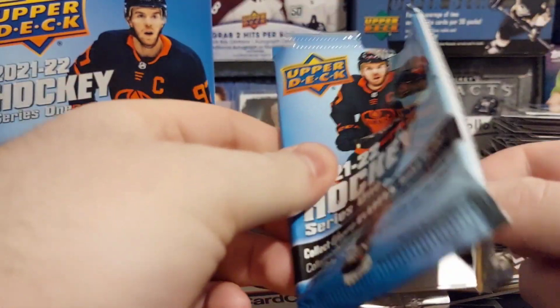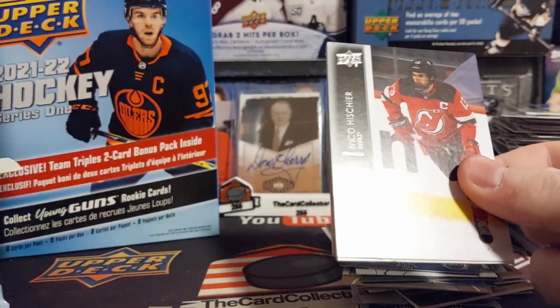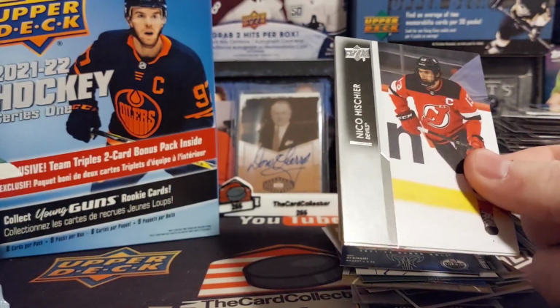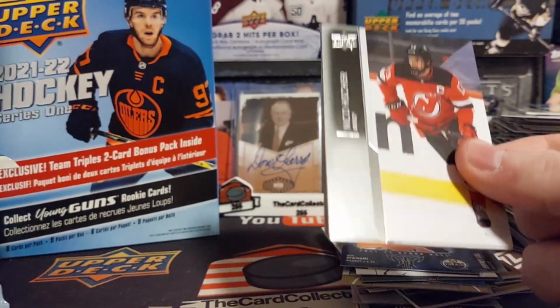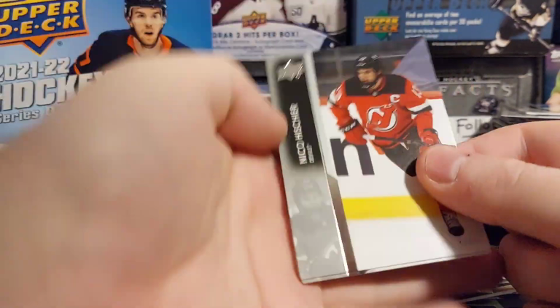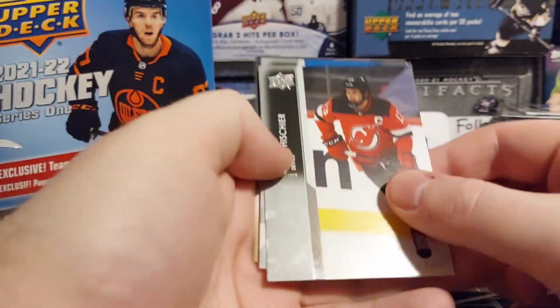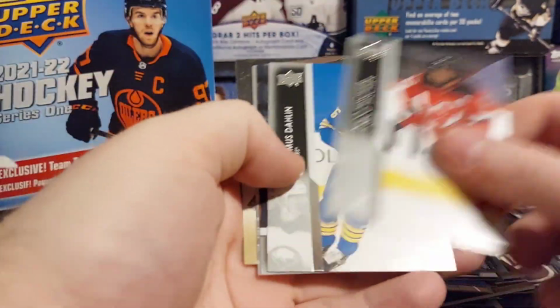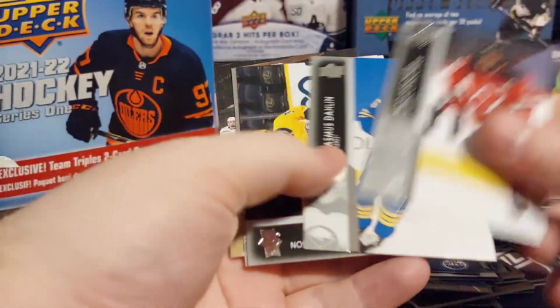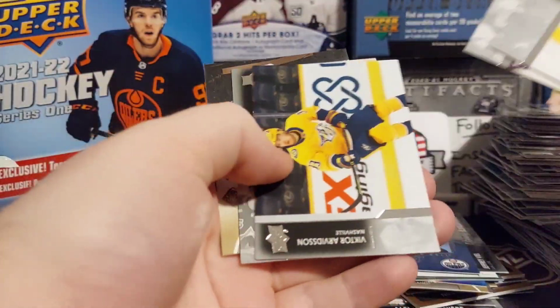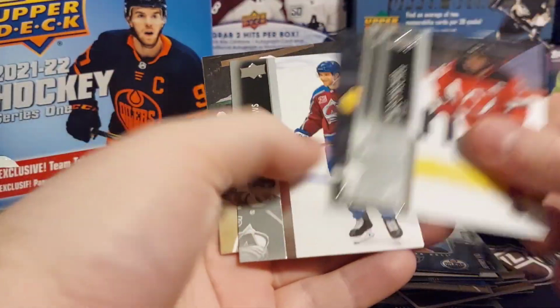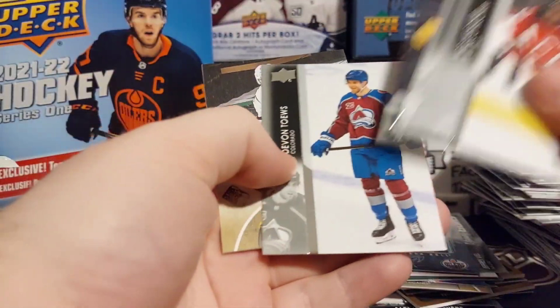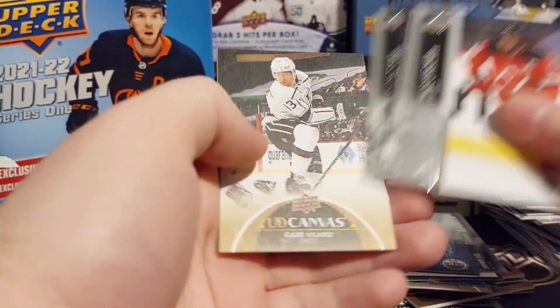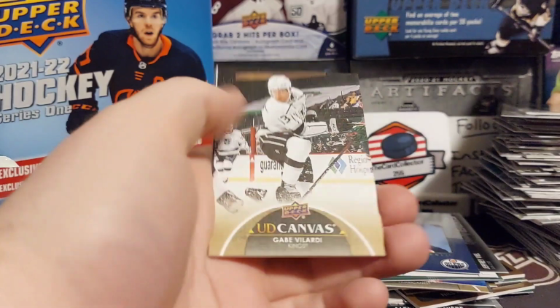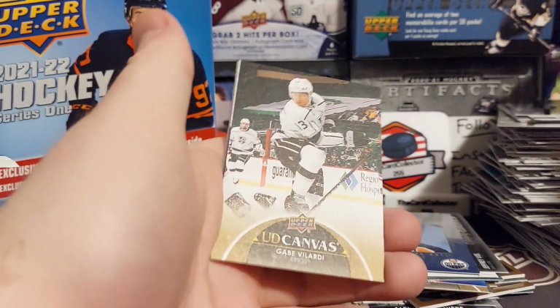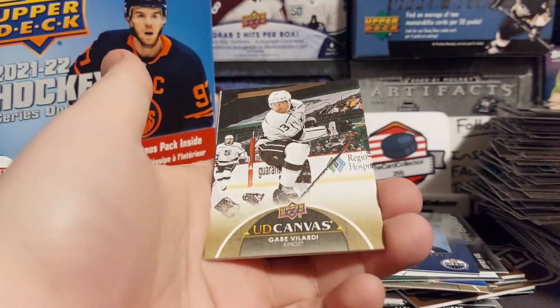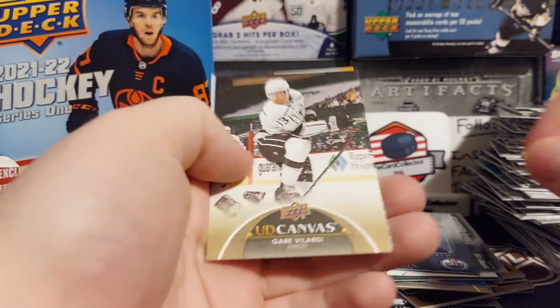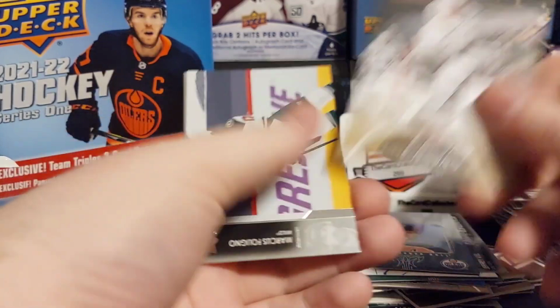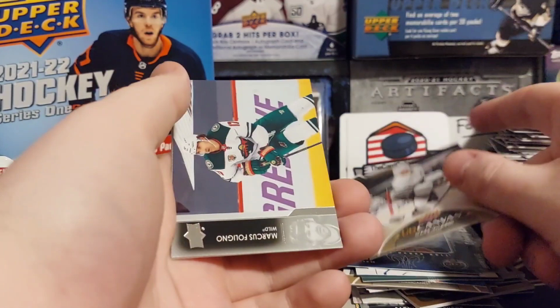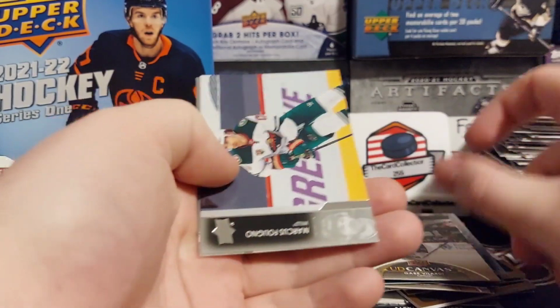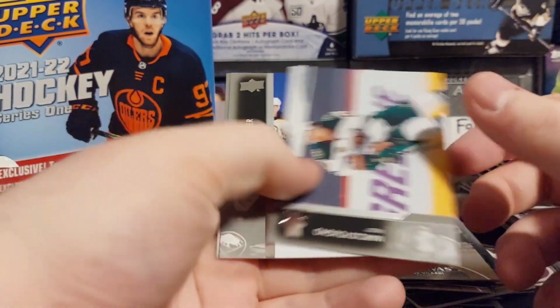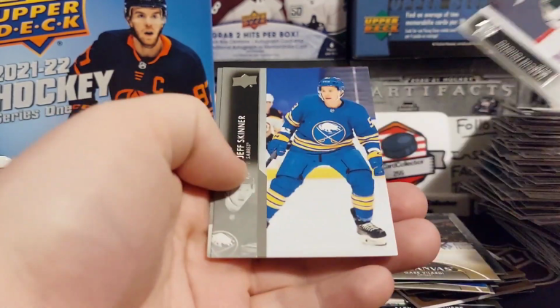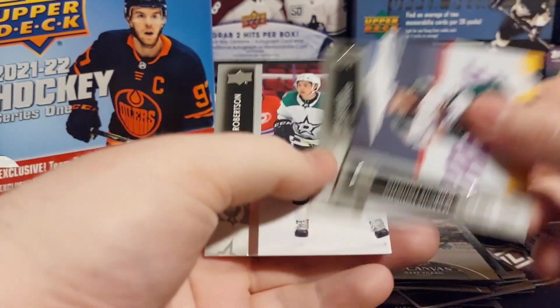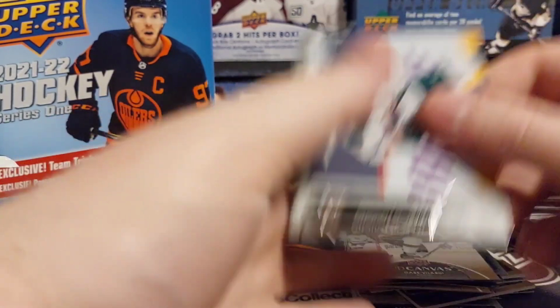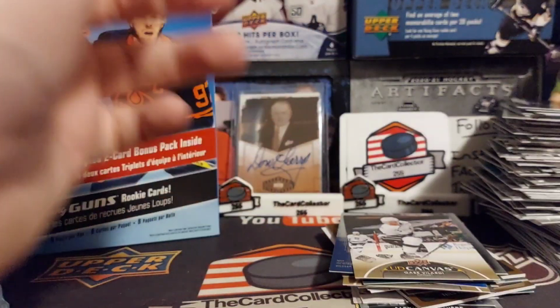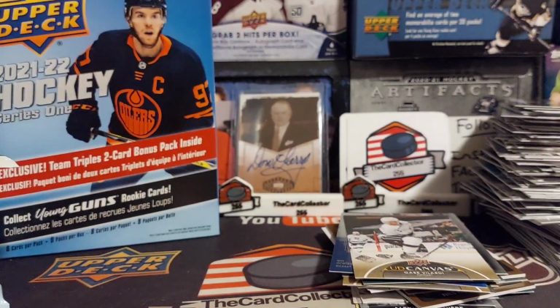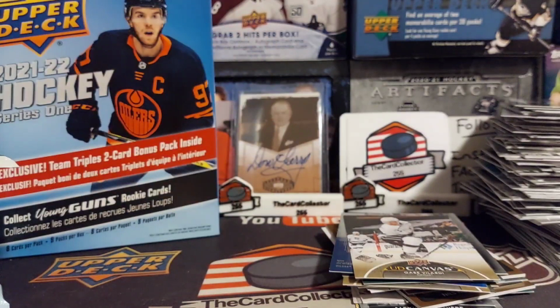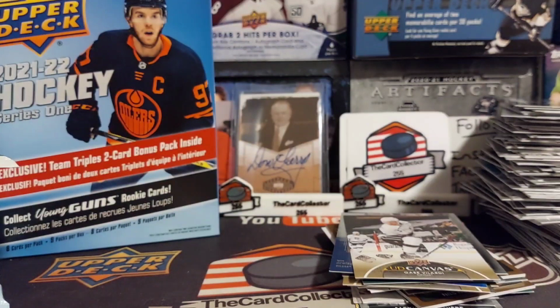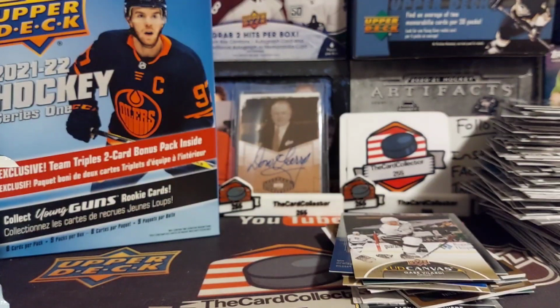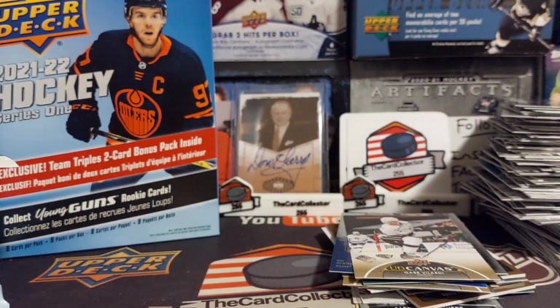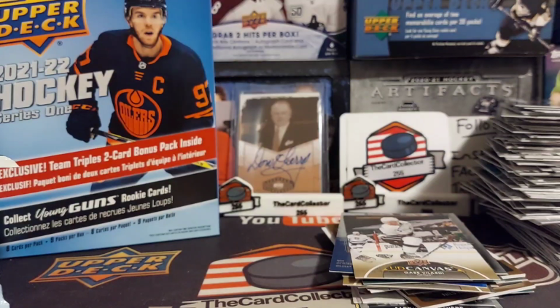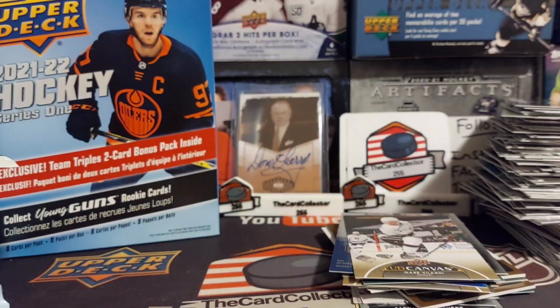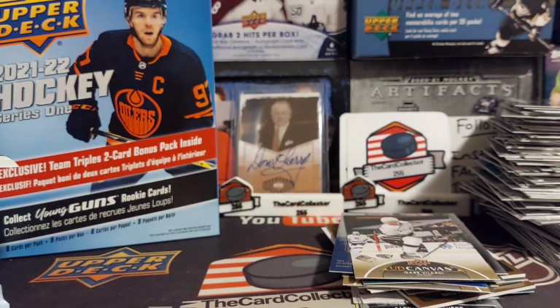Seeing if we do get one more materials relic card. Graves, Velarde canvas, Skinner, Robertson — three packs to go.